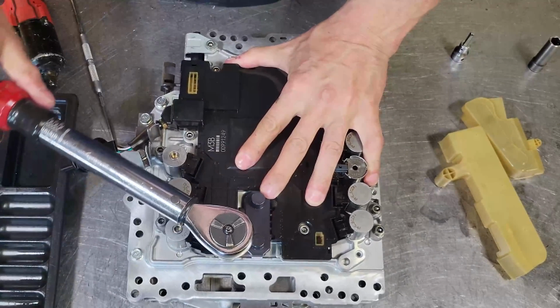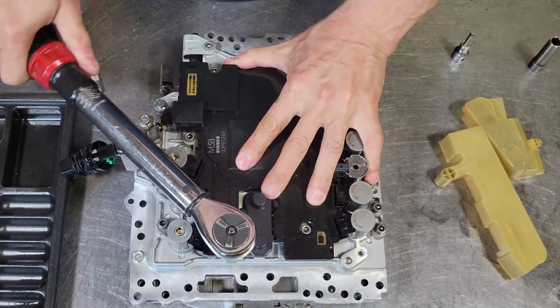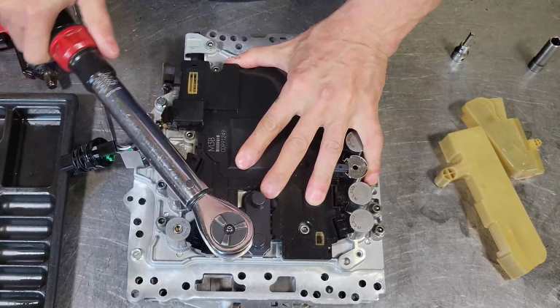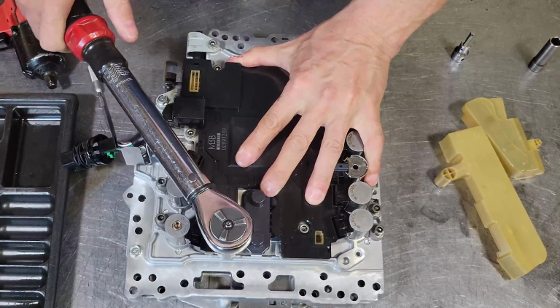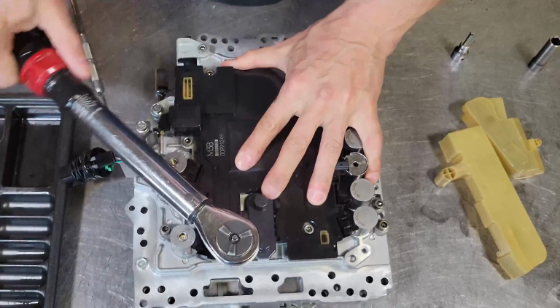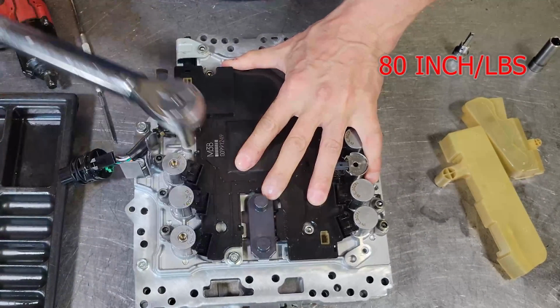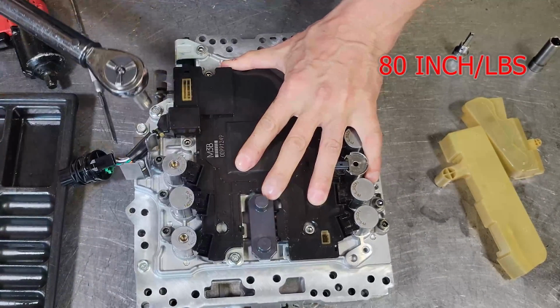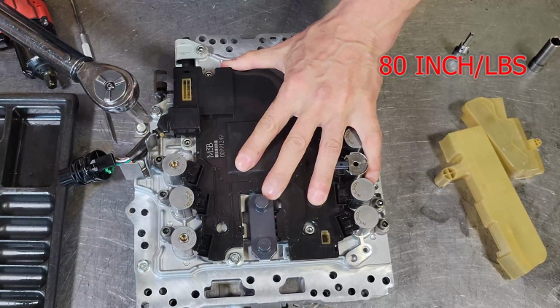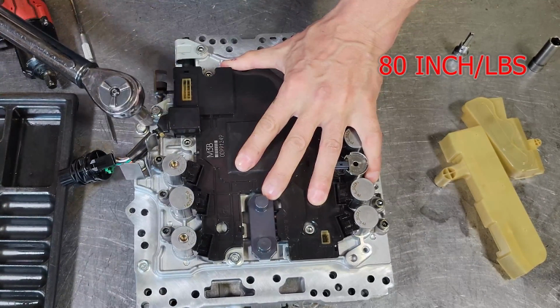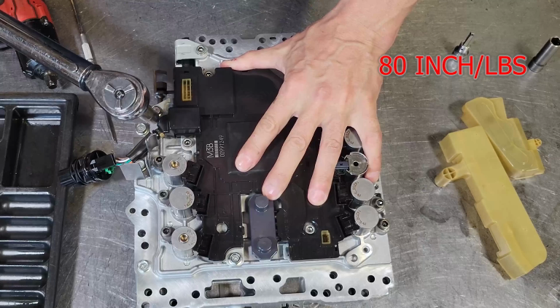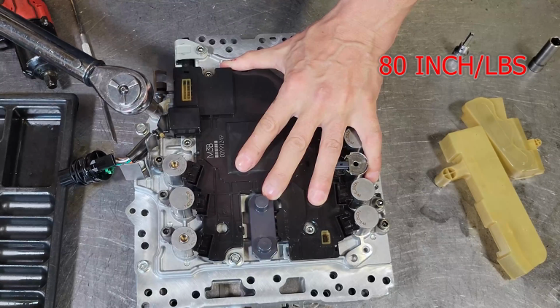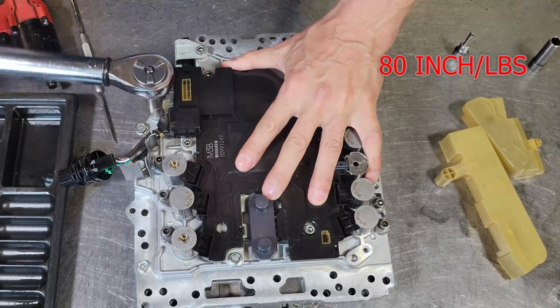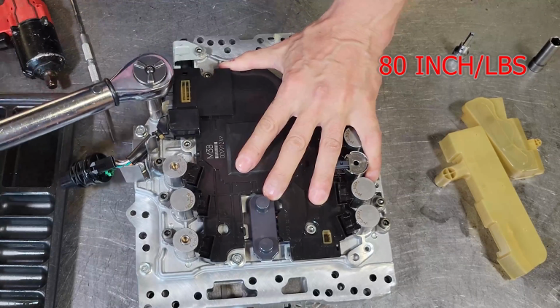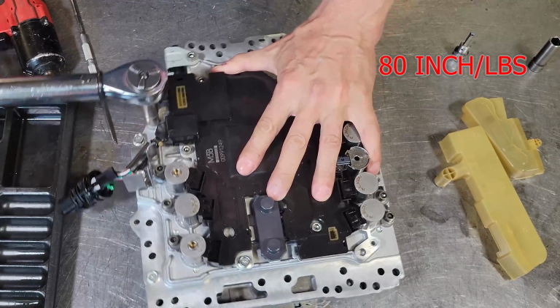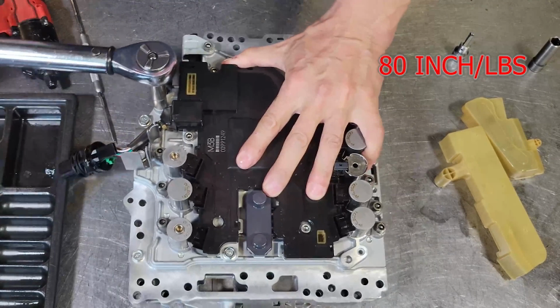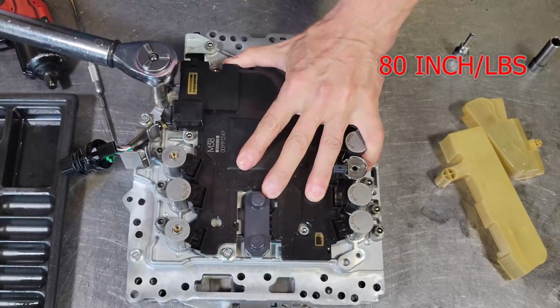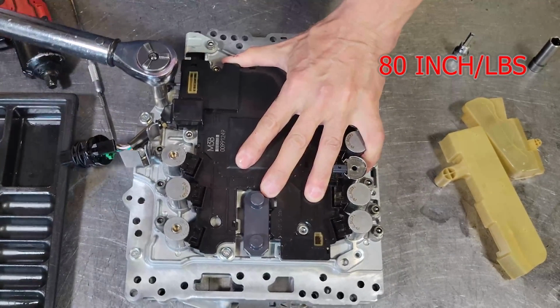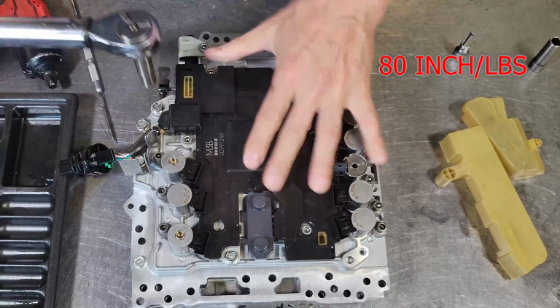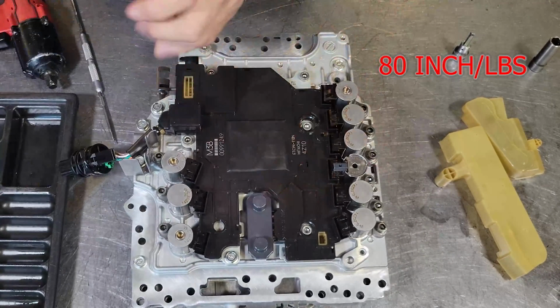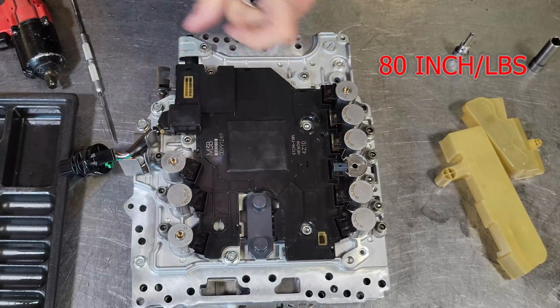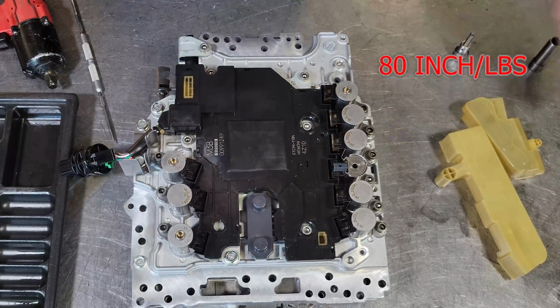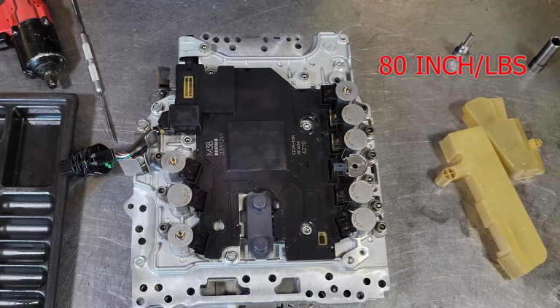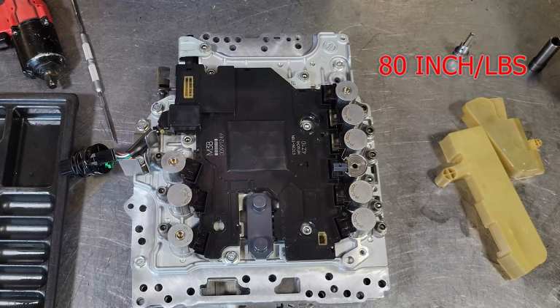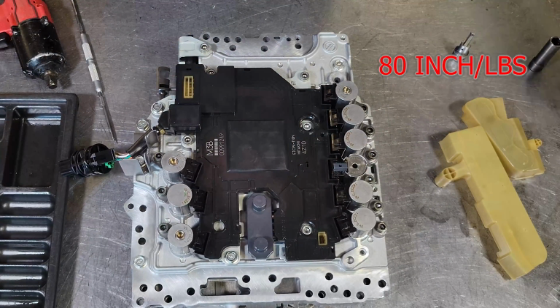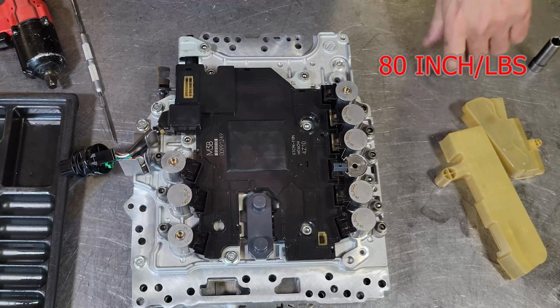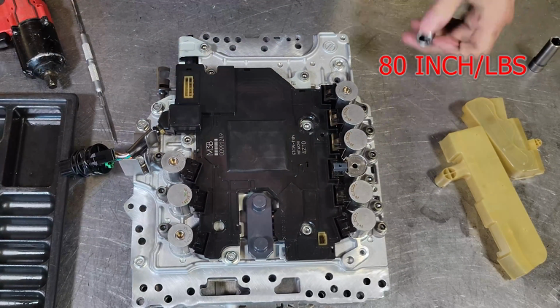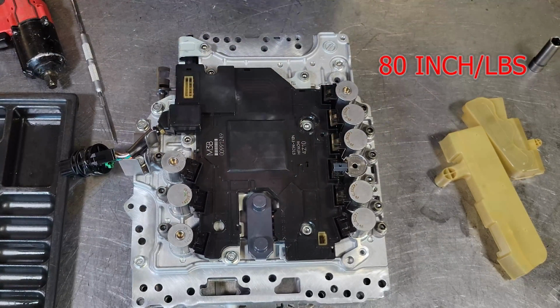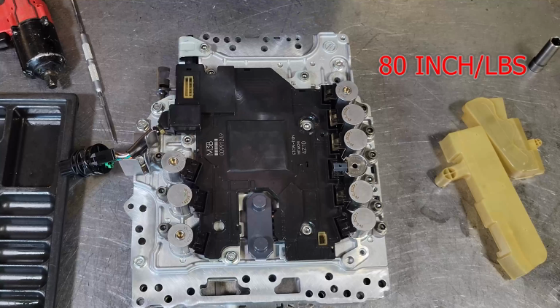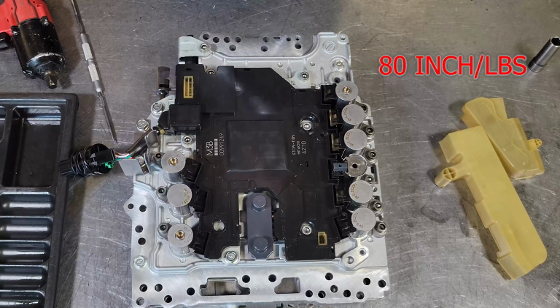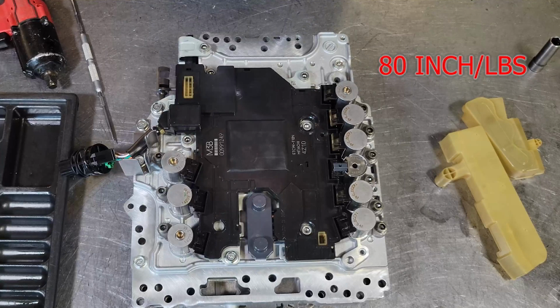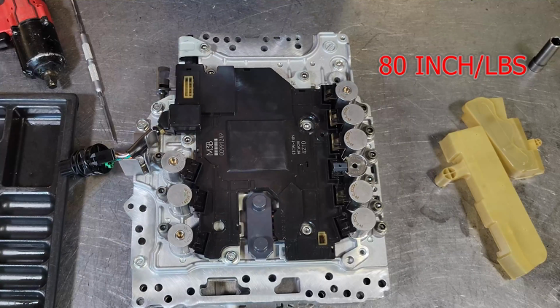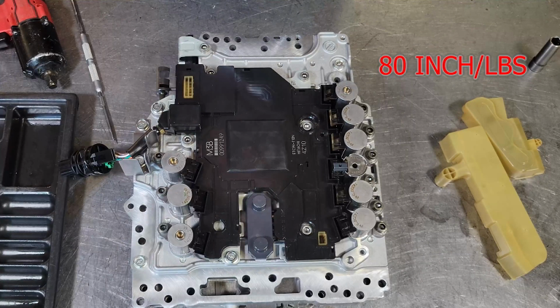The torque spec that I recommend is 80 inch-pounds, and you might want to go over them a couple of times just to make sure you got them all.